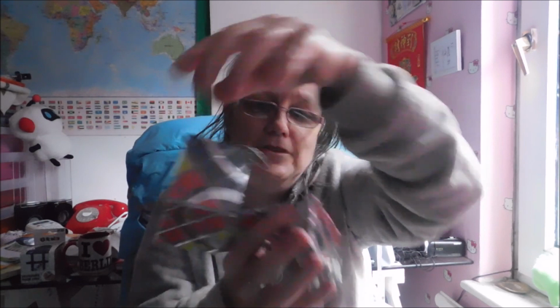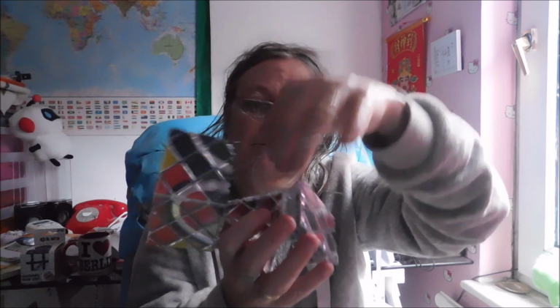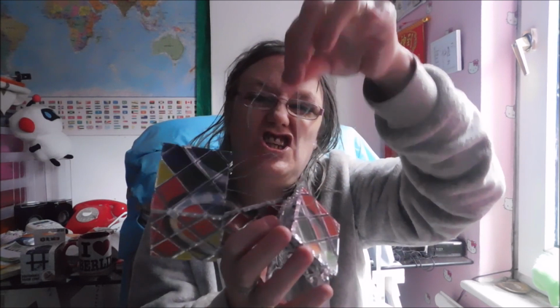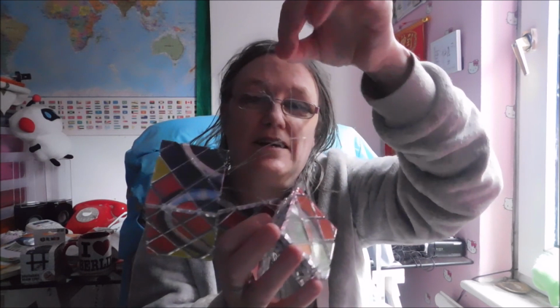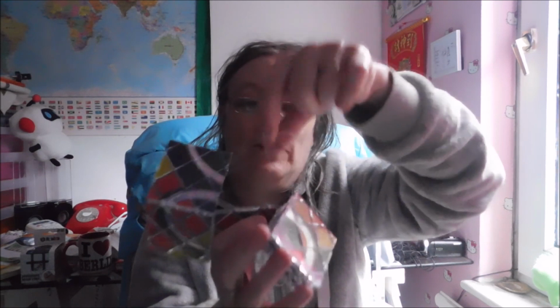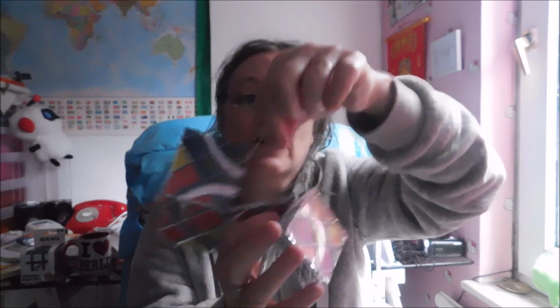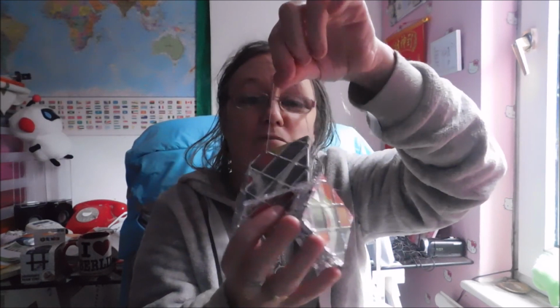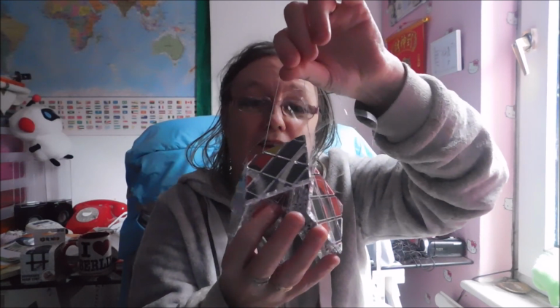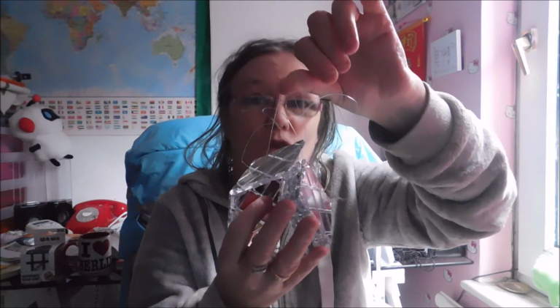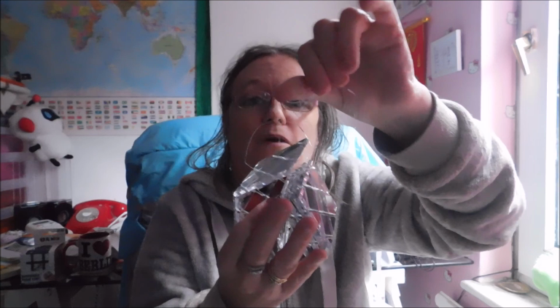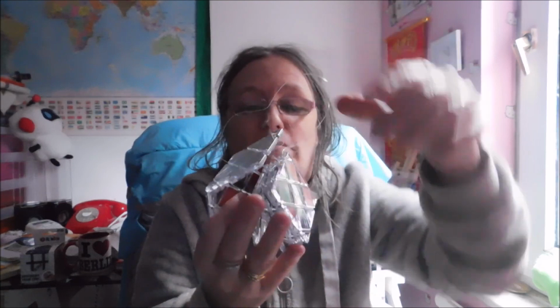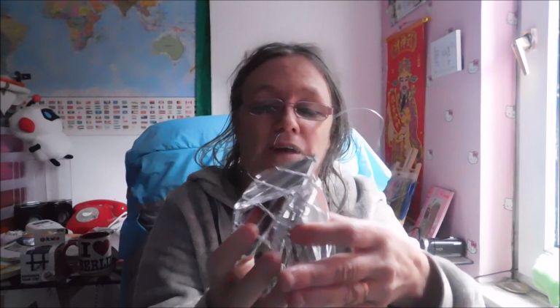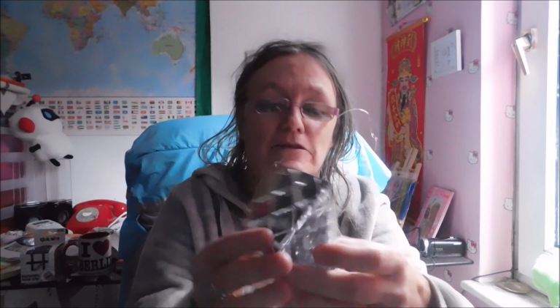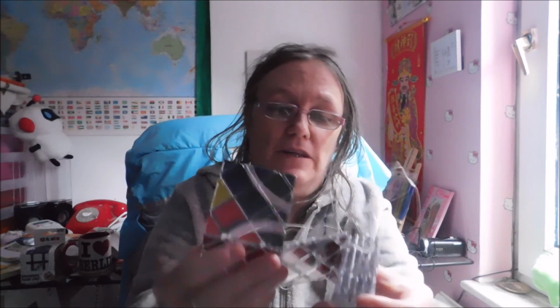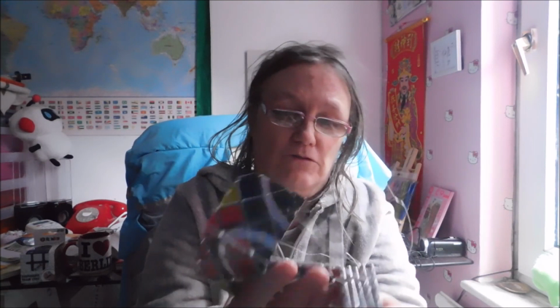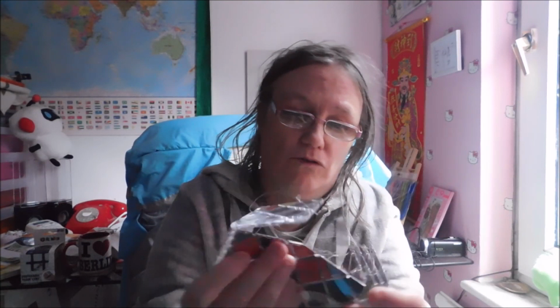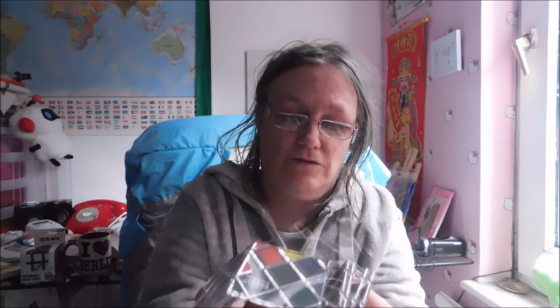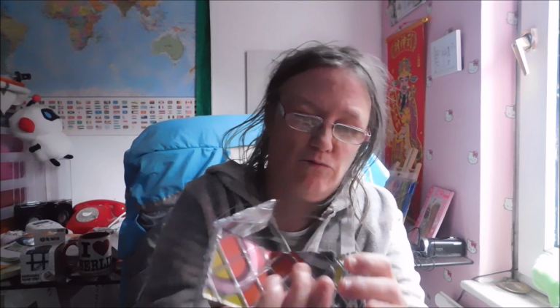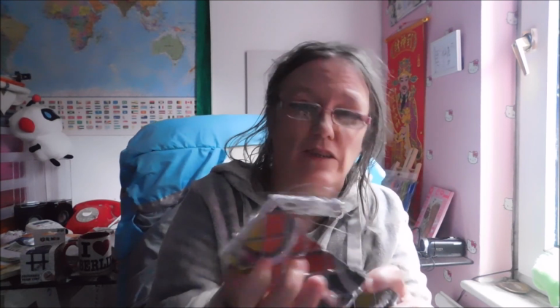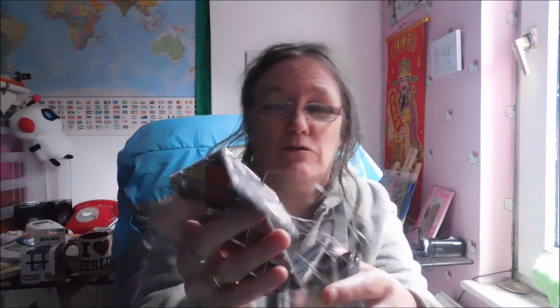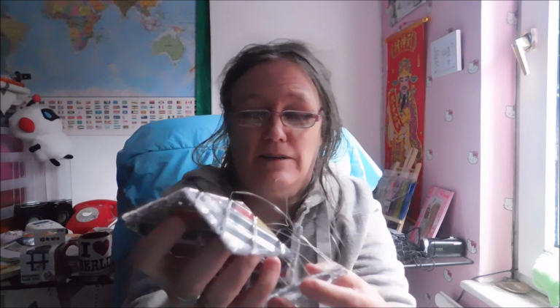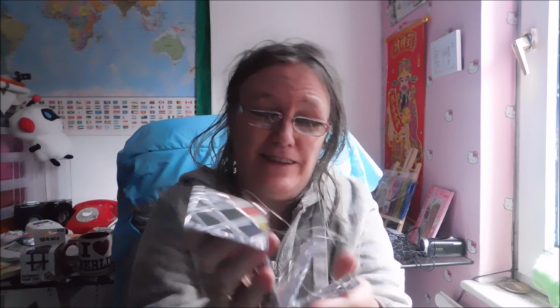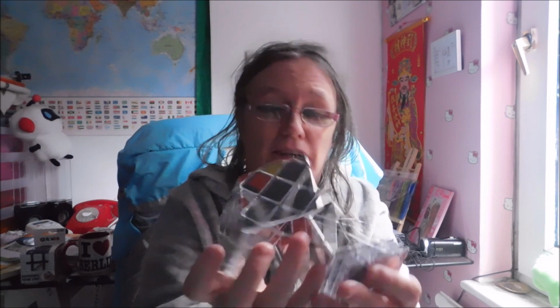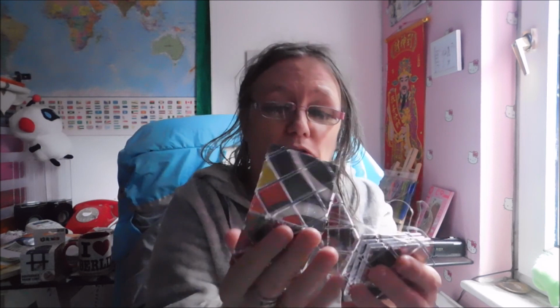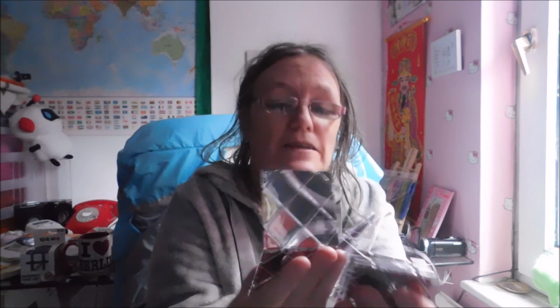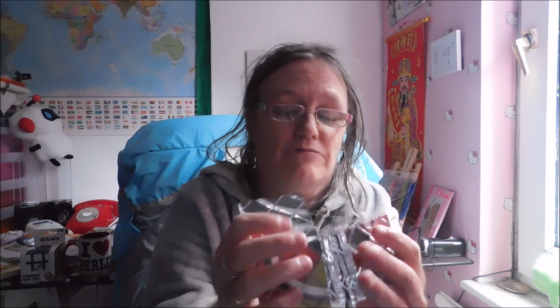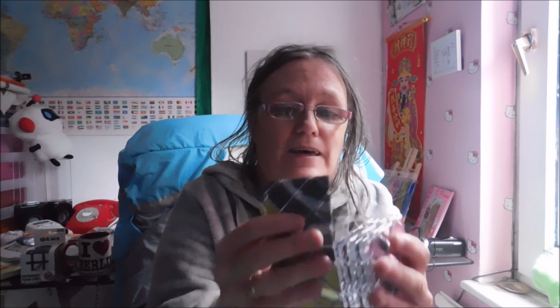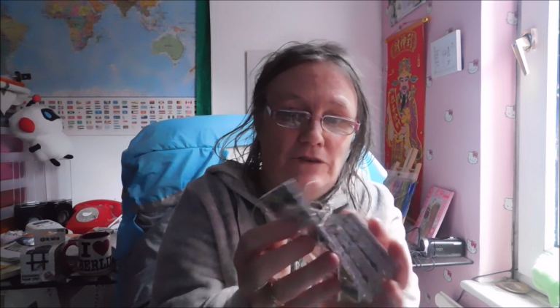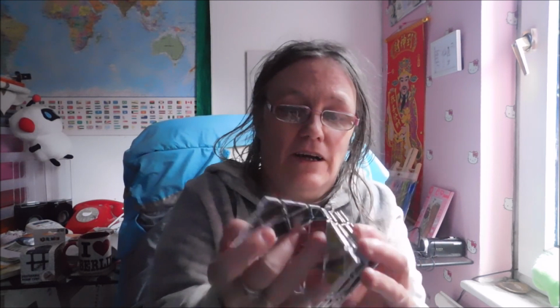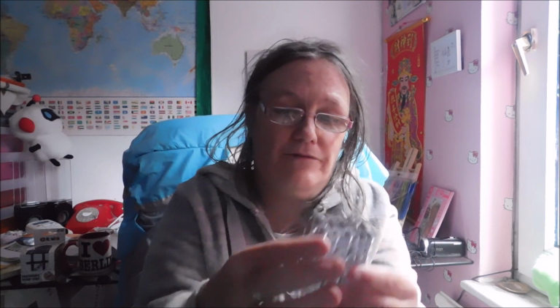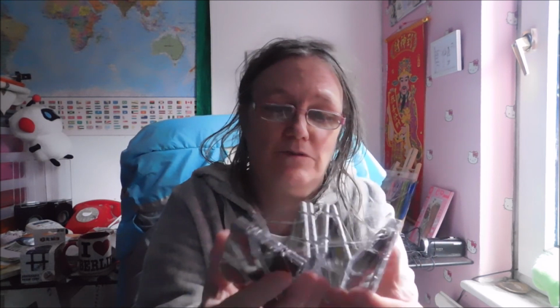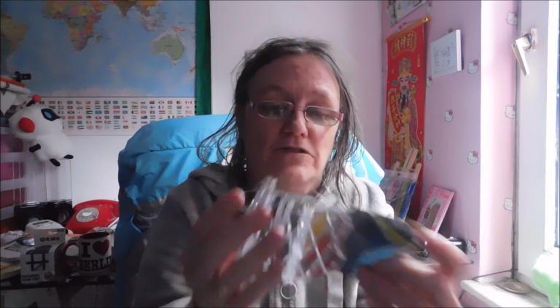Look at this — all these strings have fallen out. Now I'm certain that is not supposed to happen. I mean, if you put it in the hands of a toddler who was a bit rough with it you could sort of understand, but I know how to treat things that I'm given.